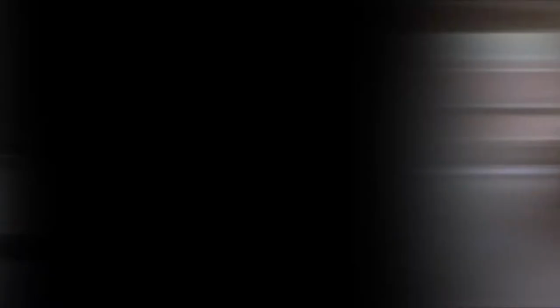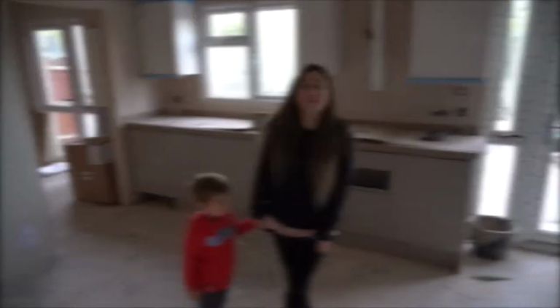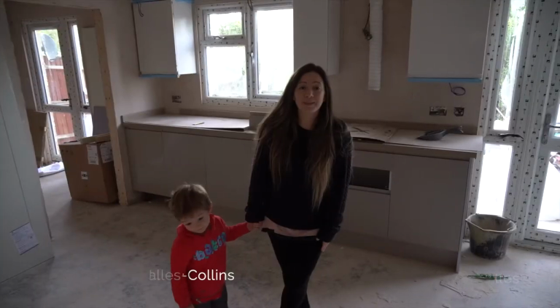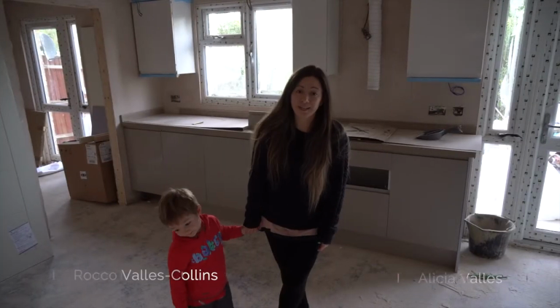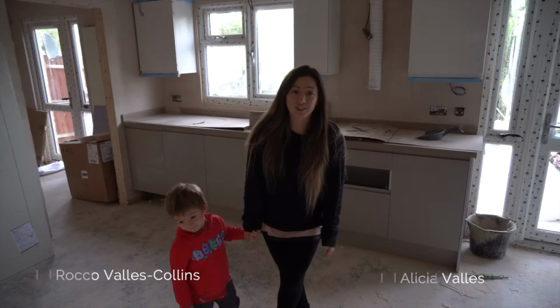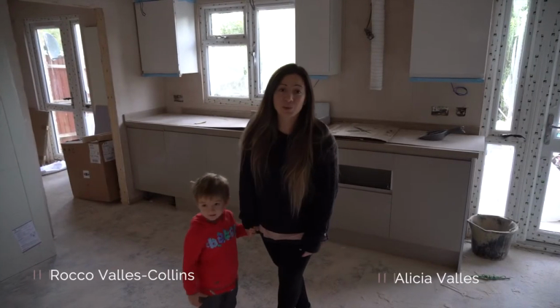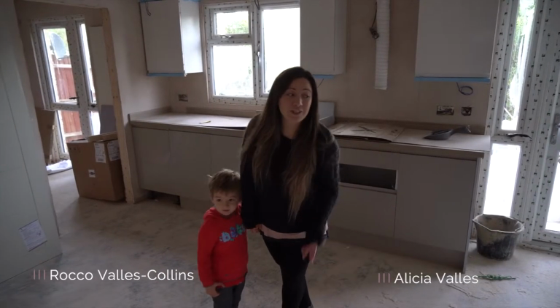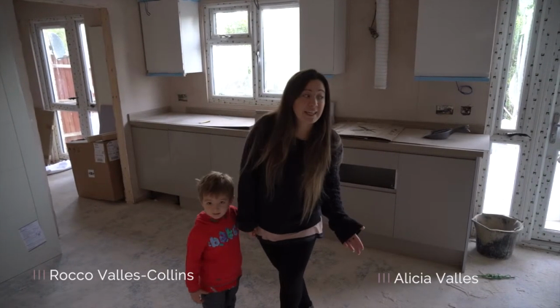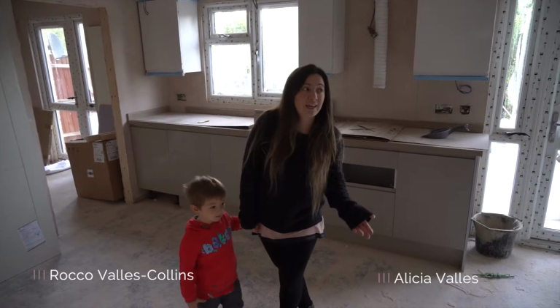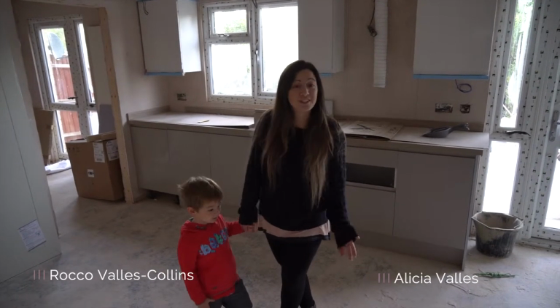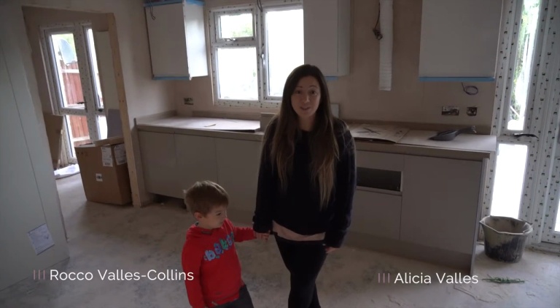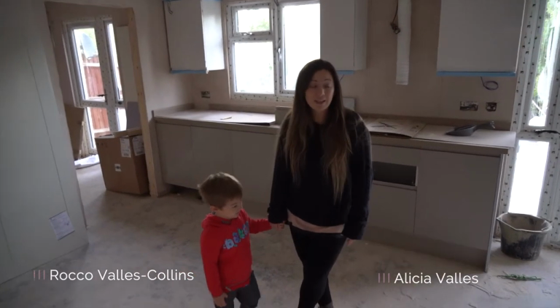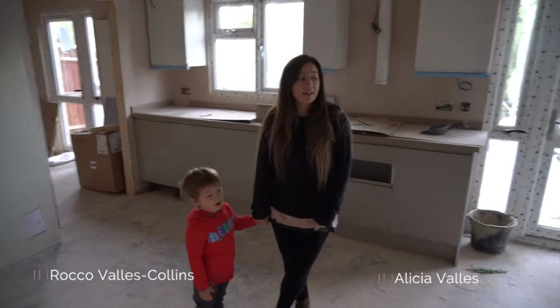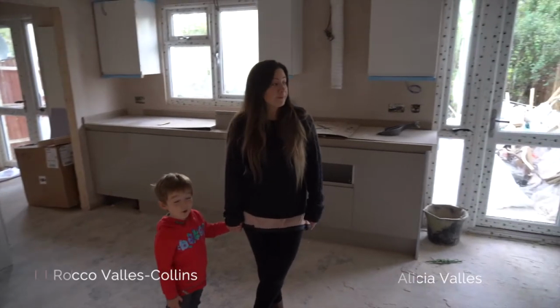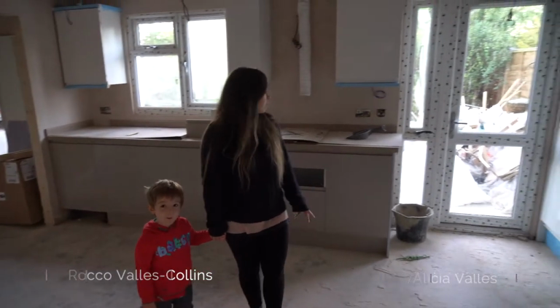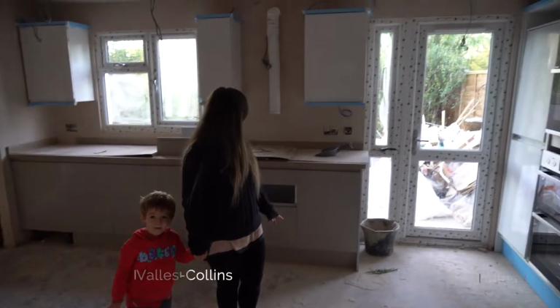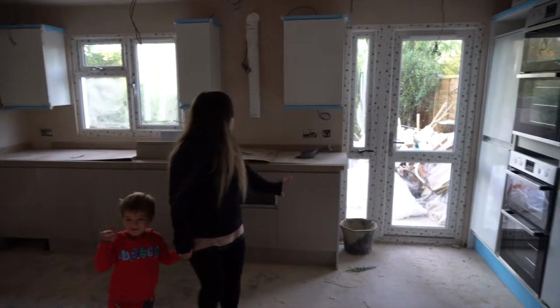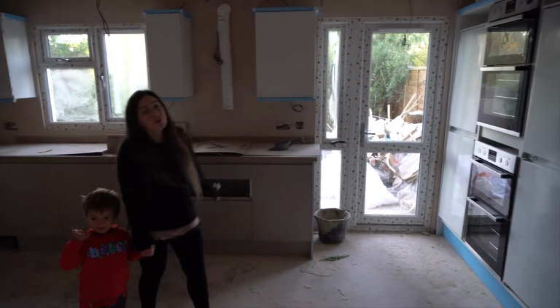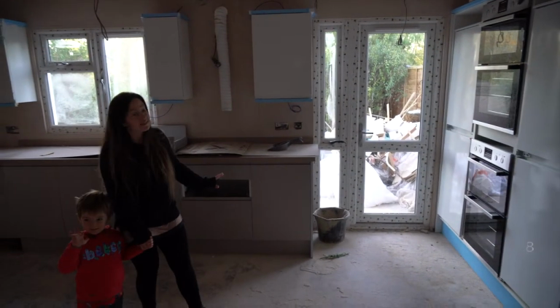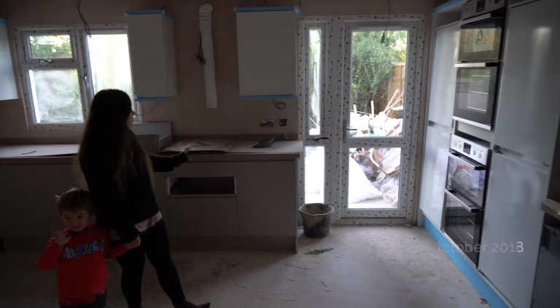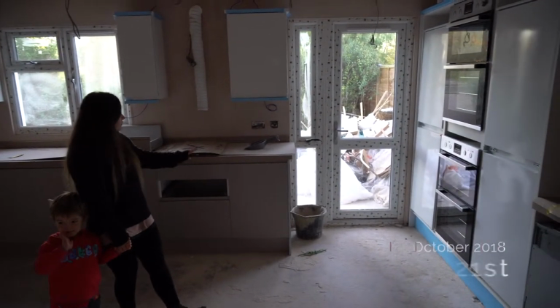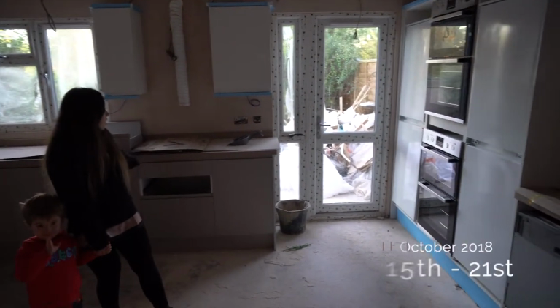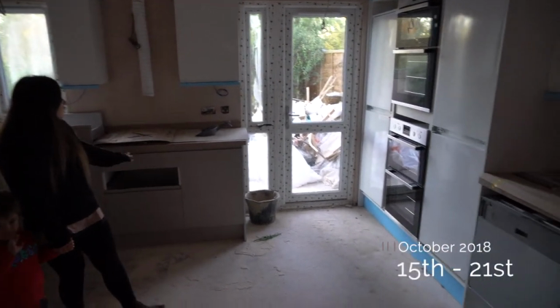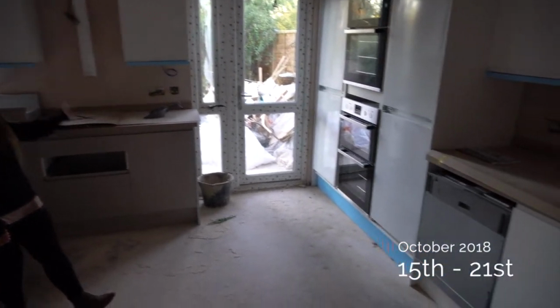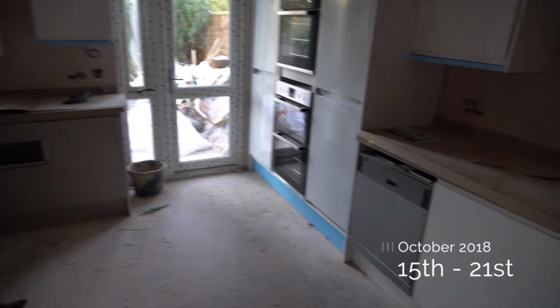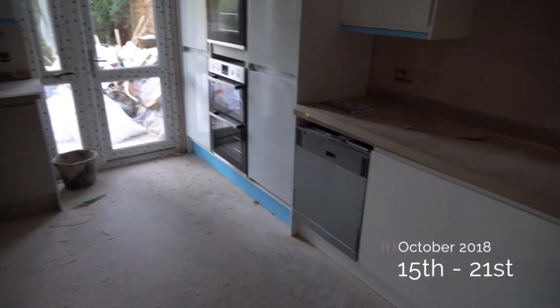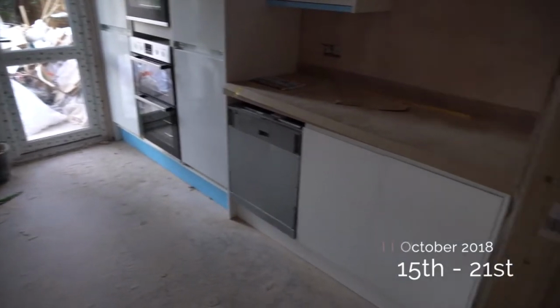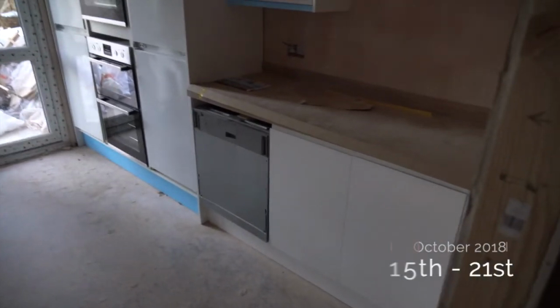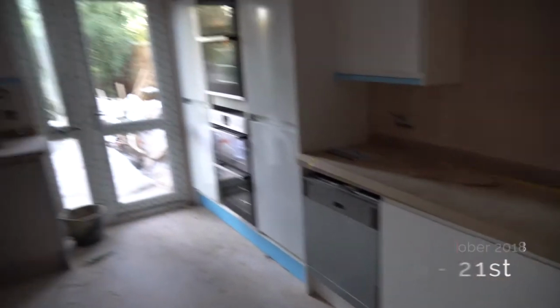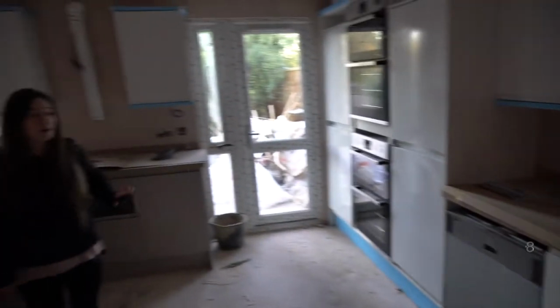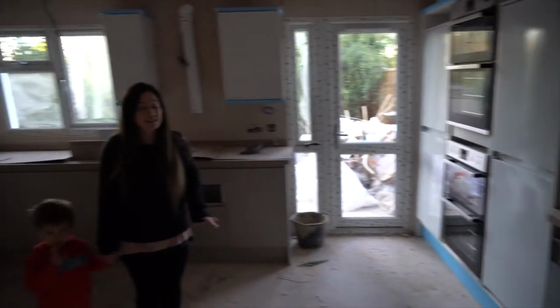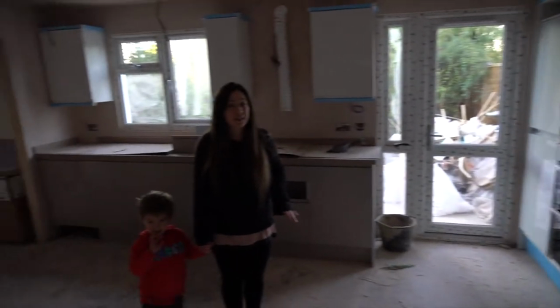Hello, welcome to this week's update at Stretchy Court. So as you can see, the kitchen has gone in this week — all the units and the worktops. Still waiting for the extractor fan, but some of the appliances have gone in.